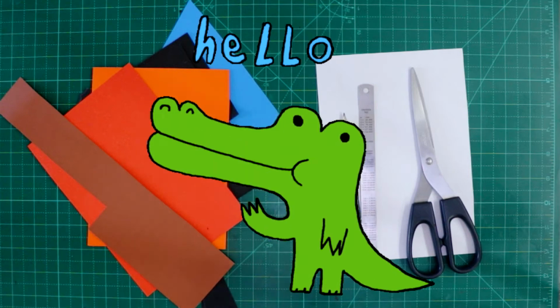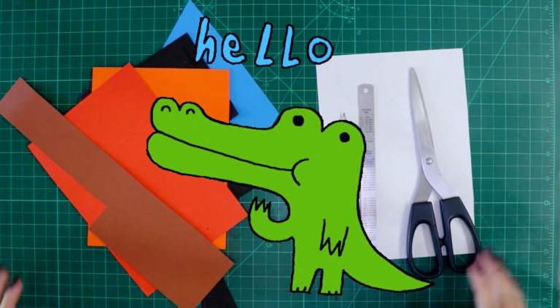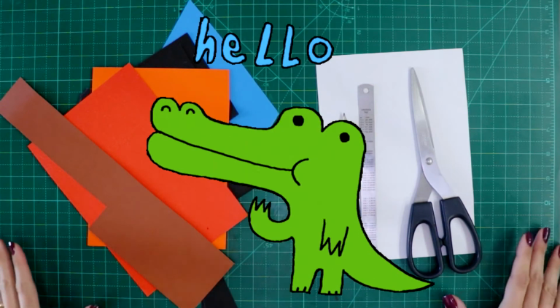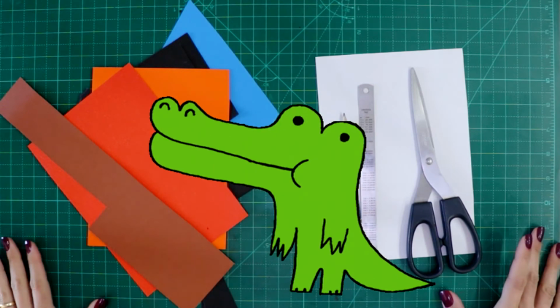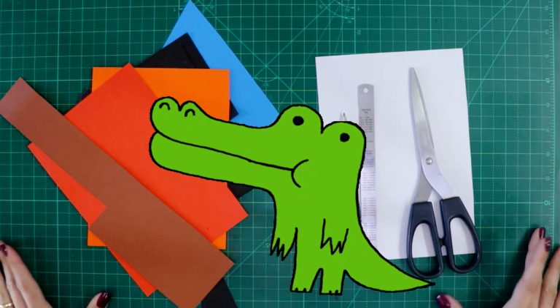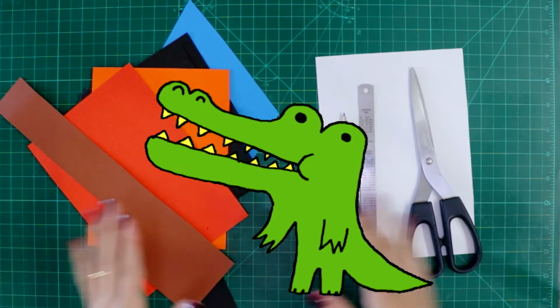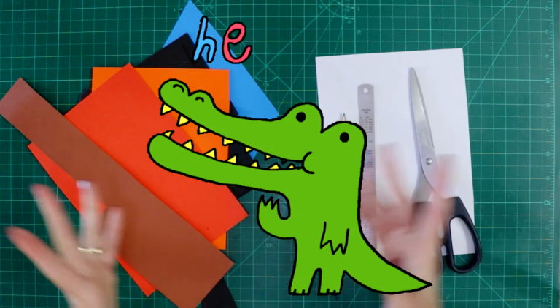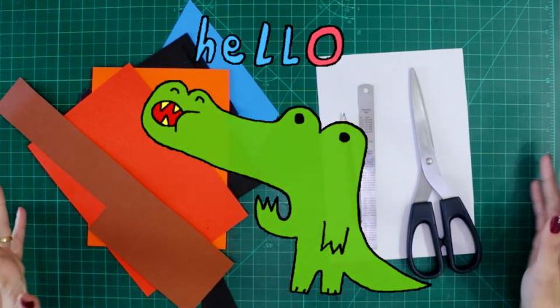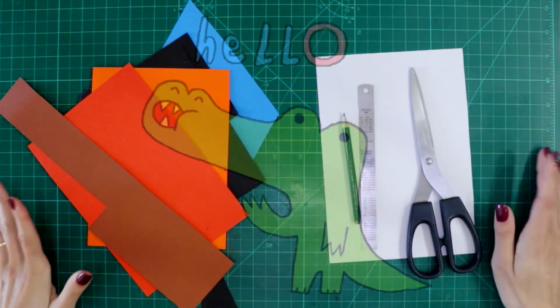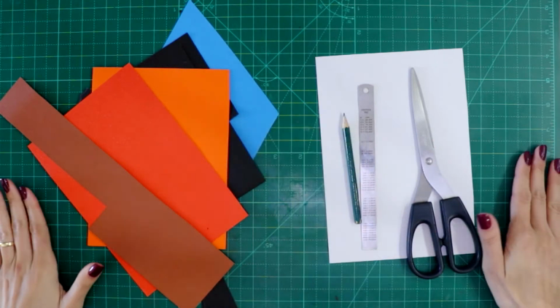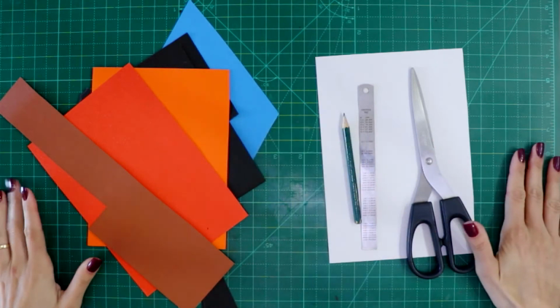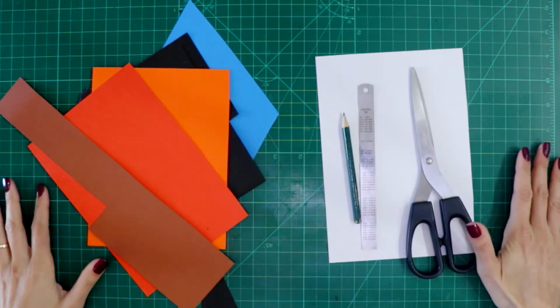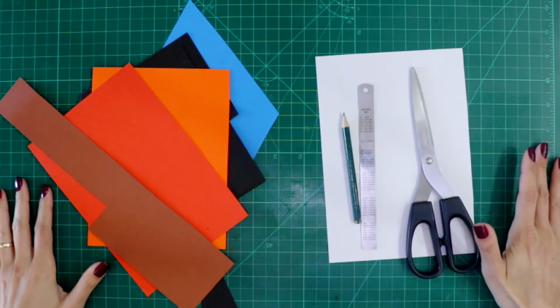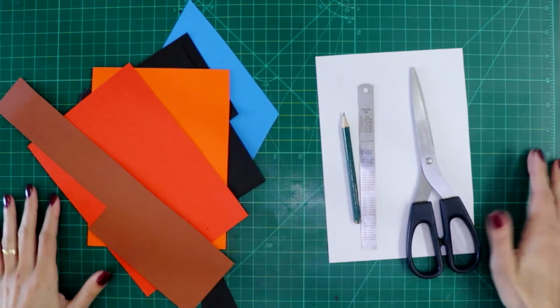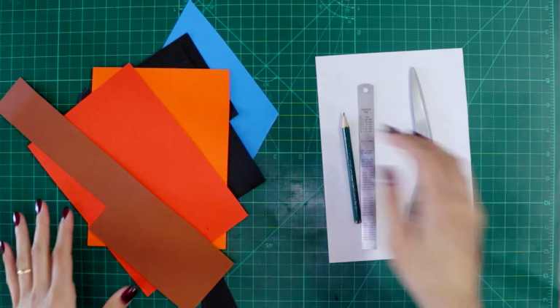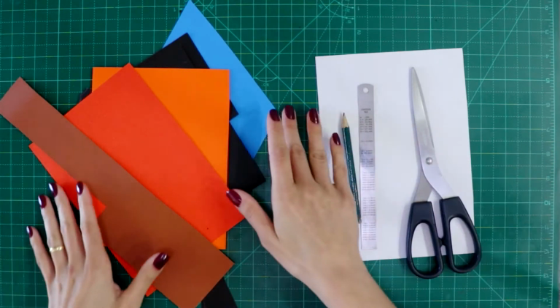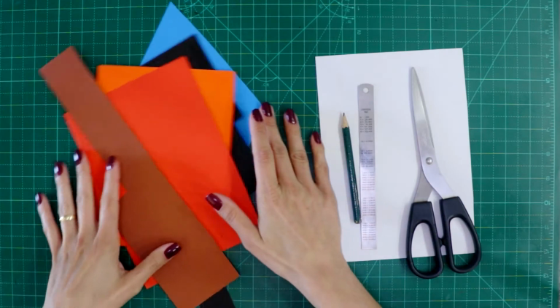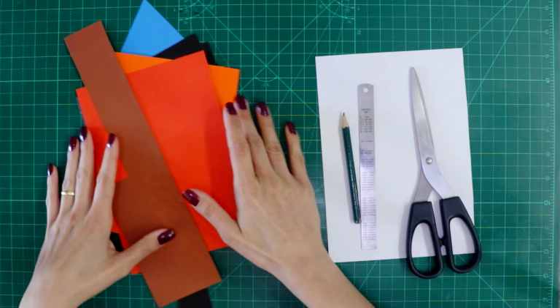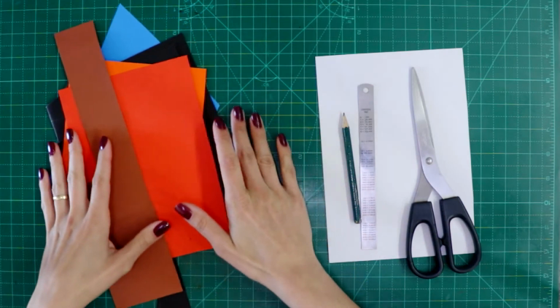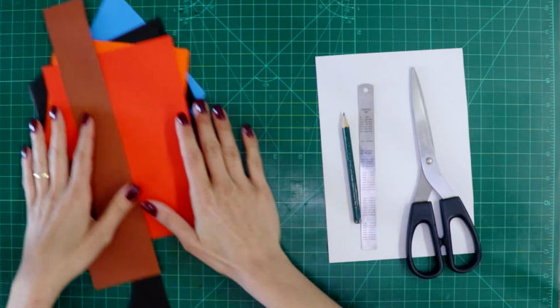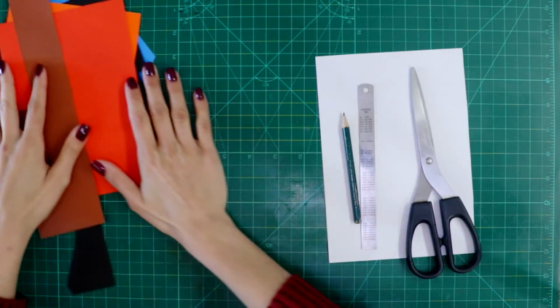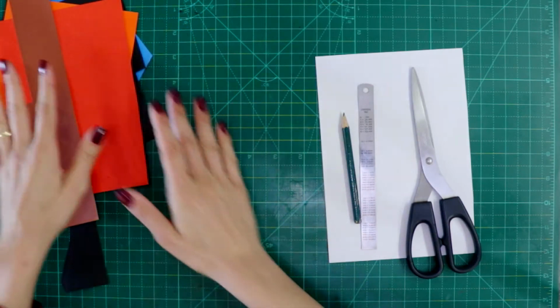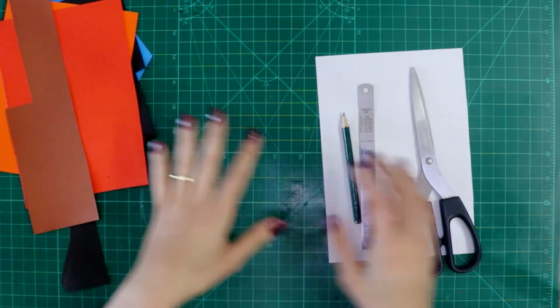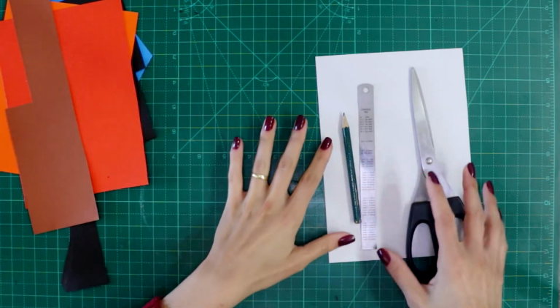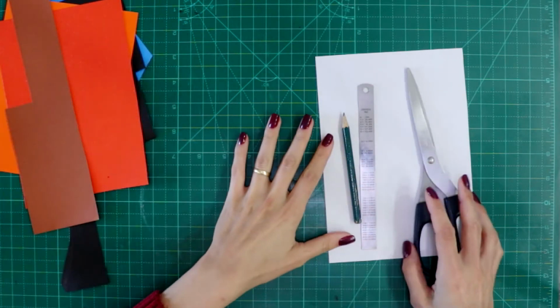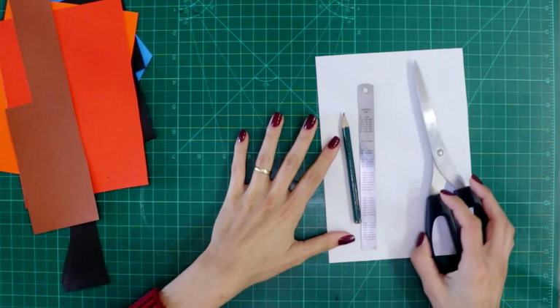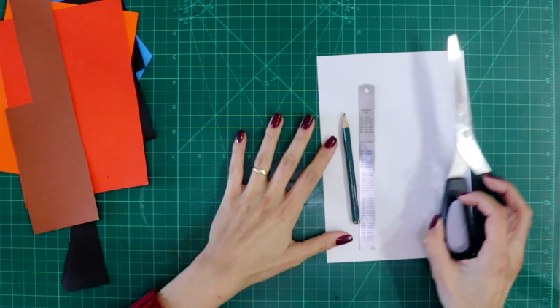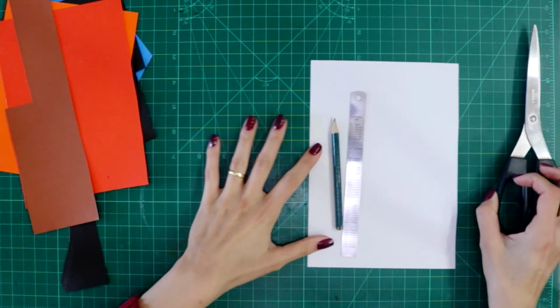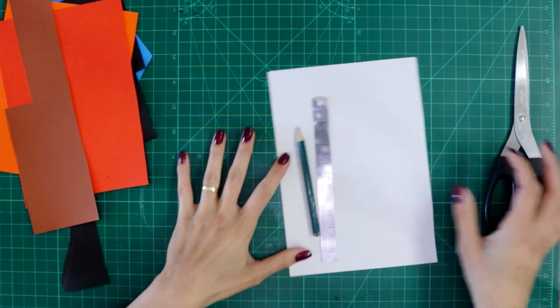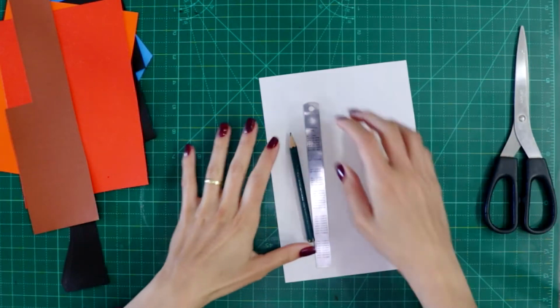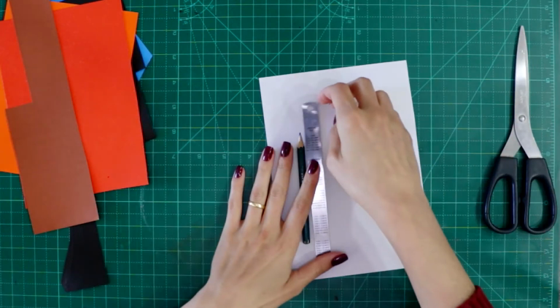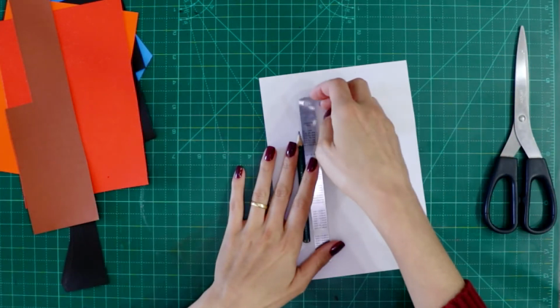Hello everyone! So these are the materials for today. Today we are creating a mosaic. How are we going to do that?